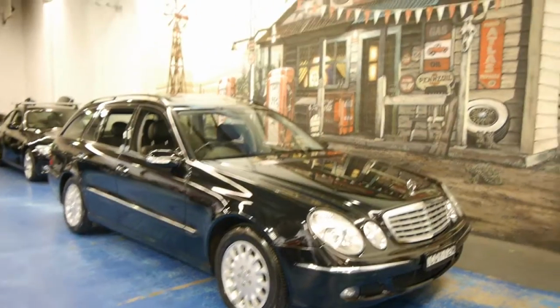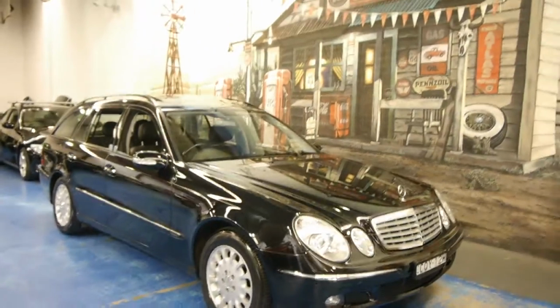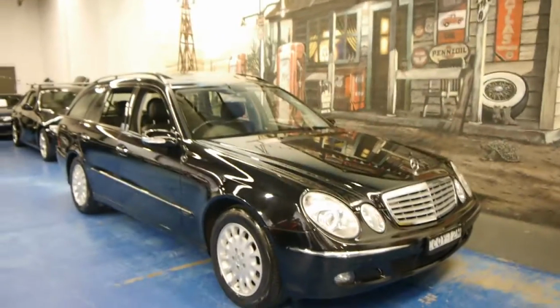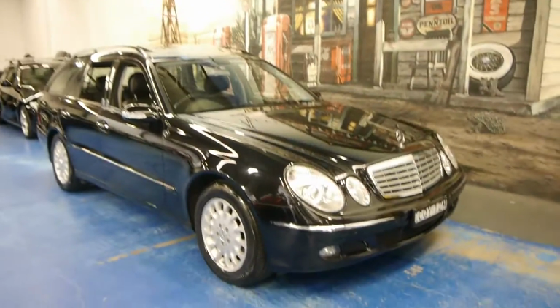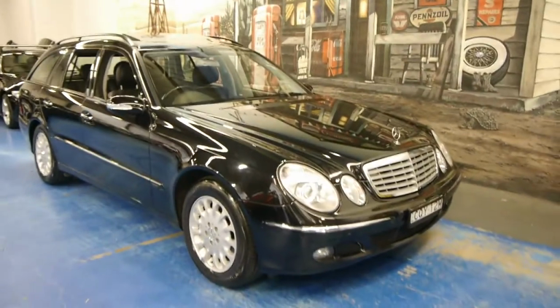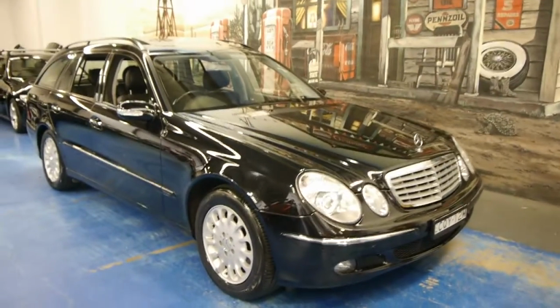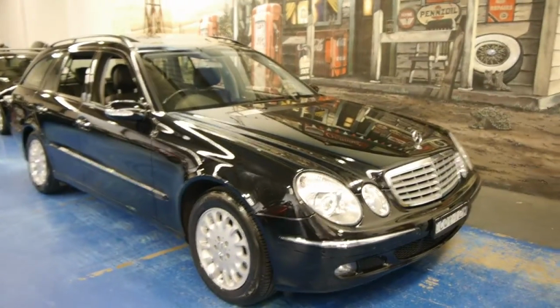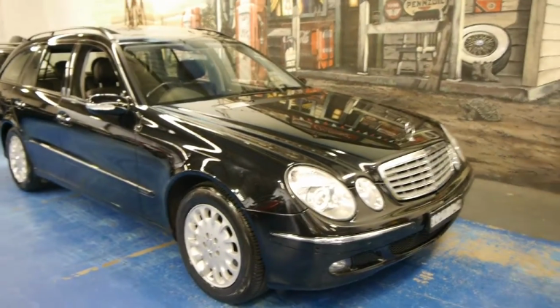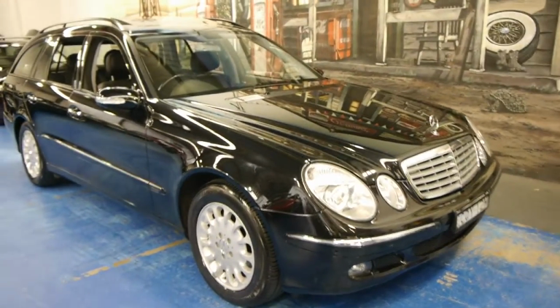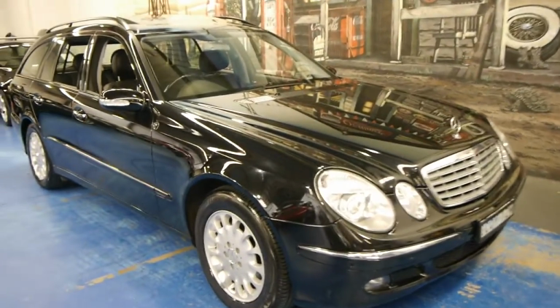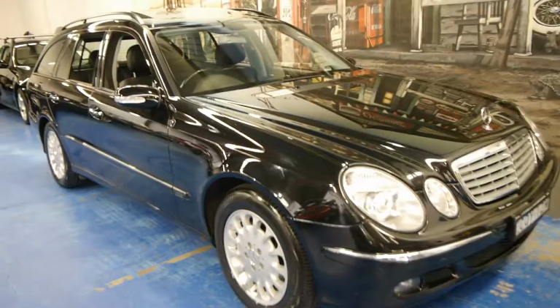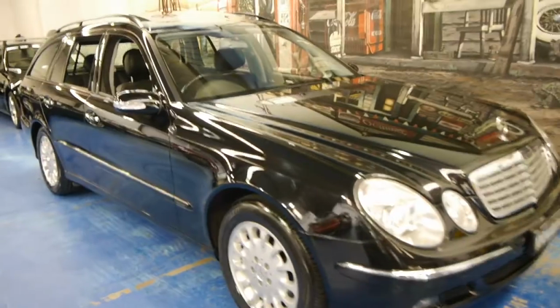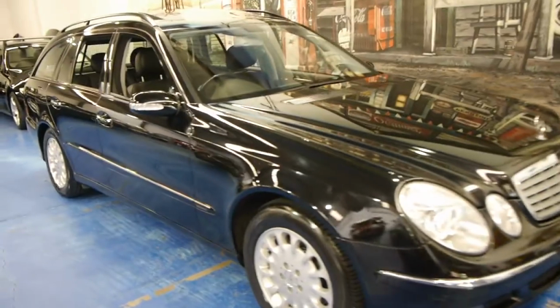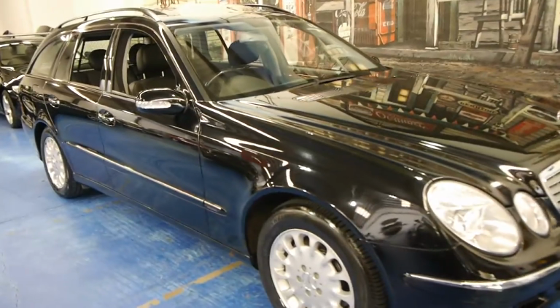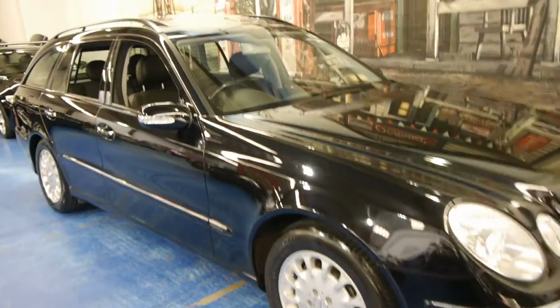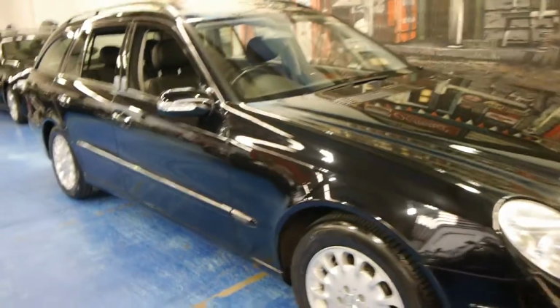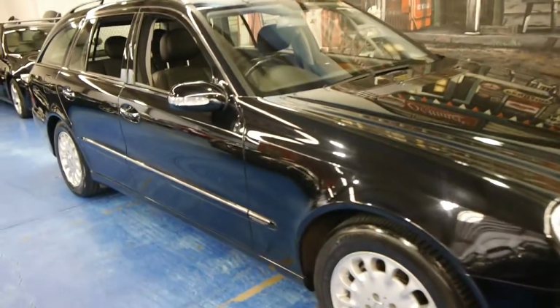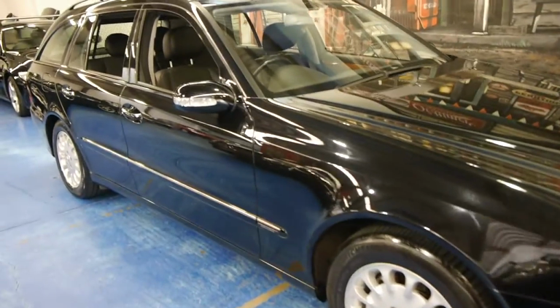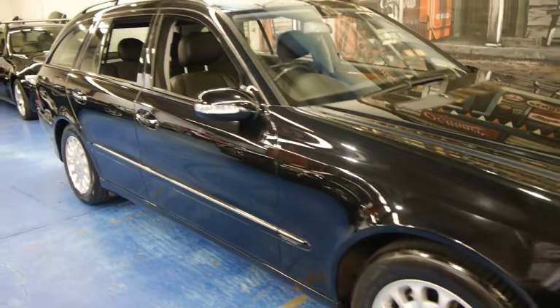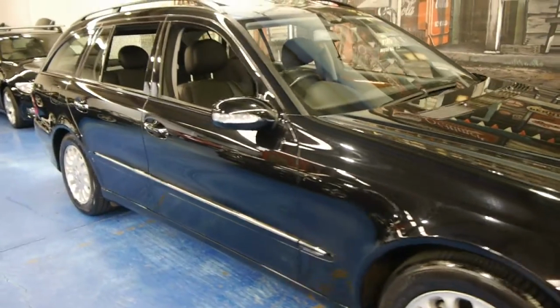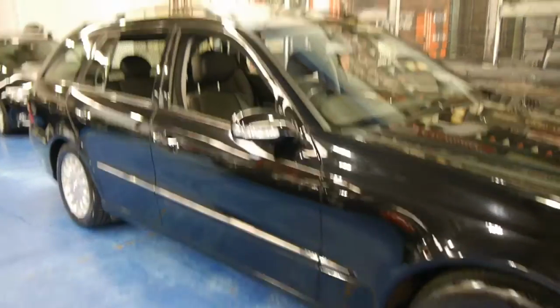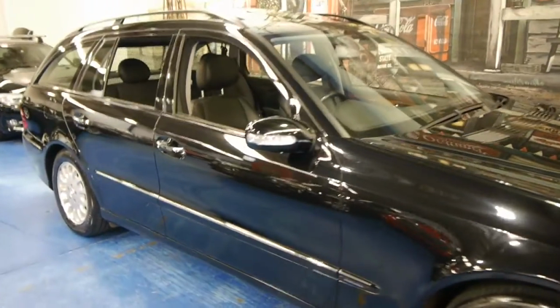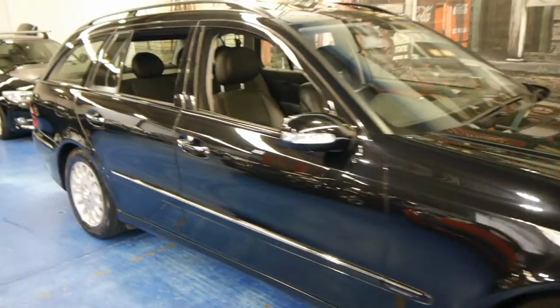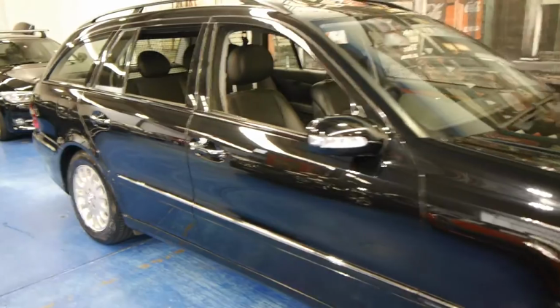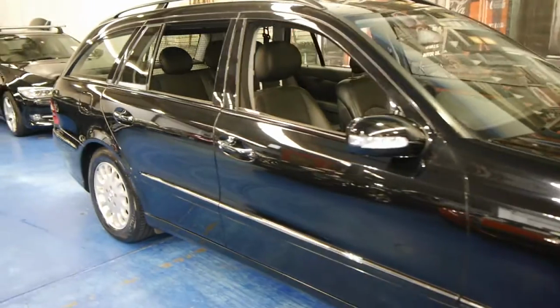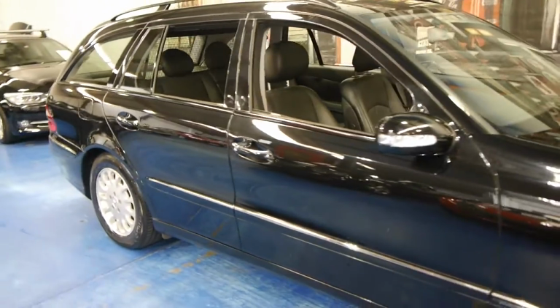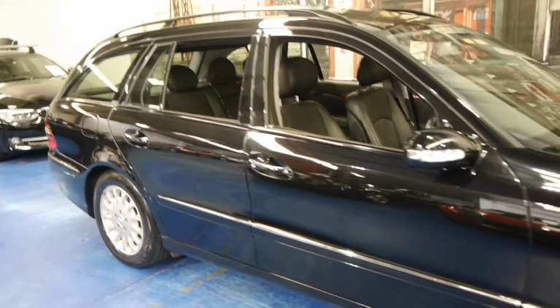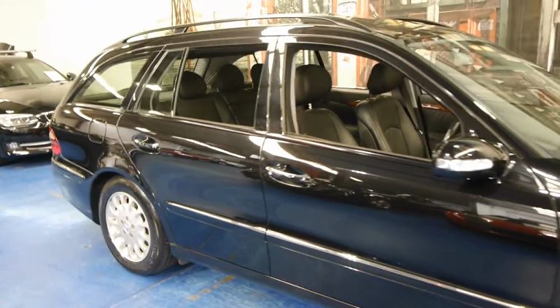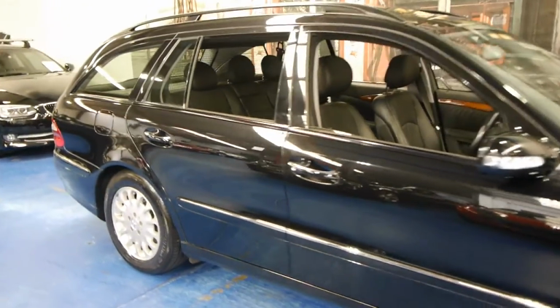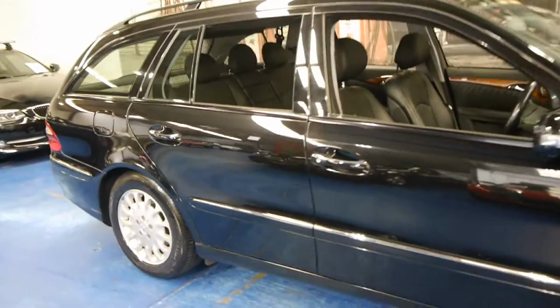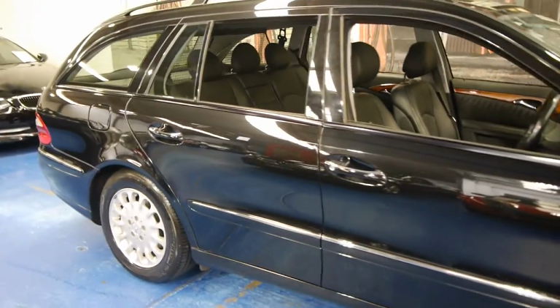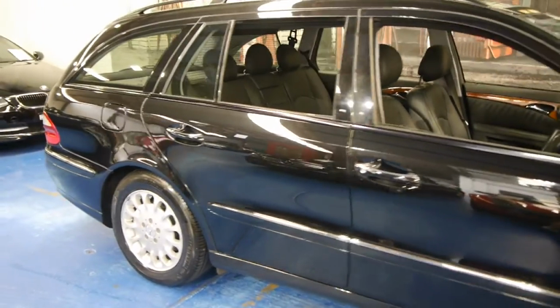Hi and welcome to the Old Timer Centre. My name is Philip Tarrant and today we have for you a 2006 E350 estate.